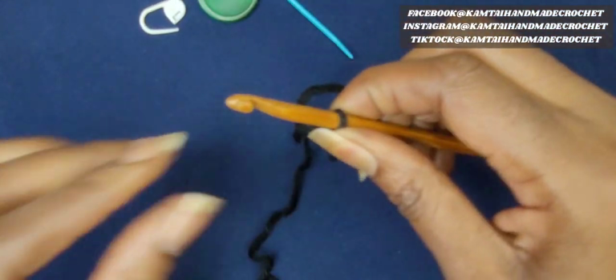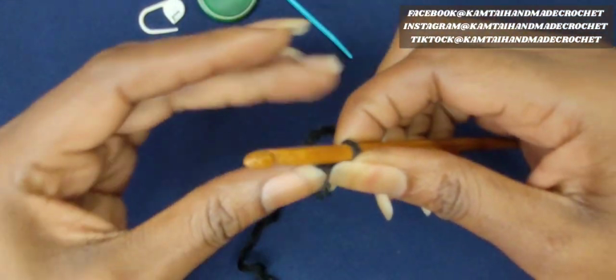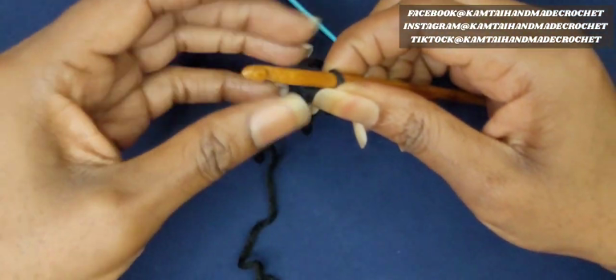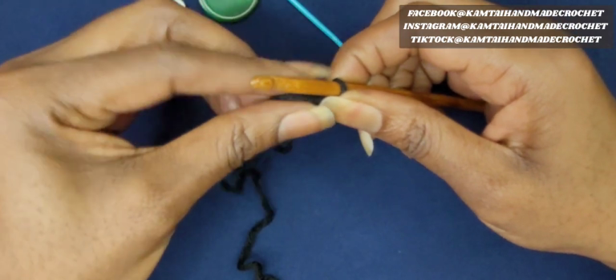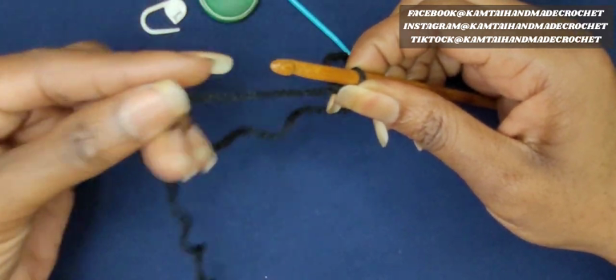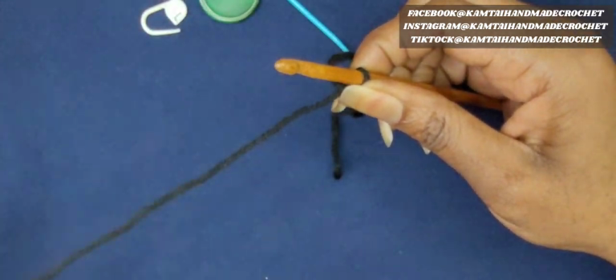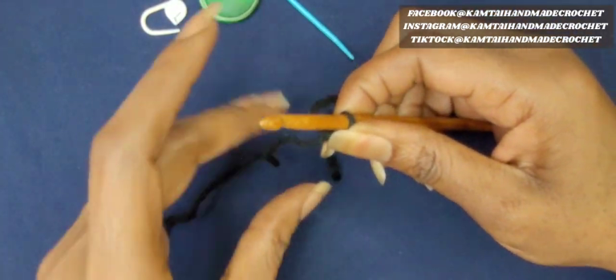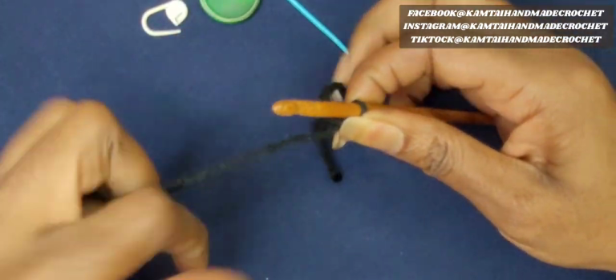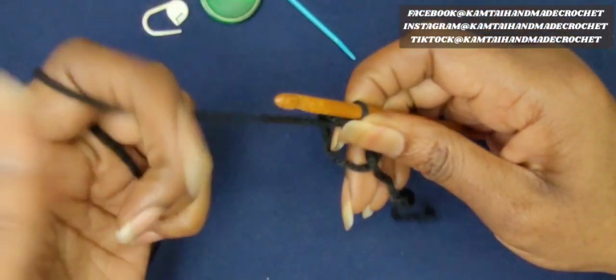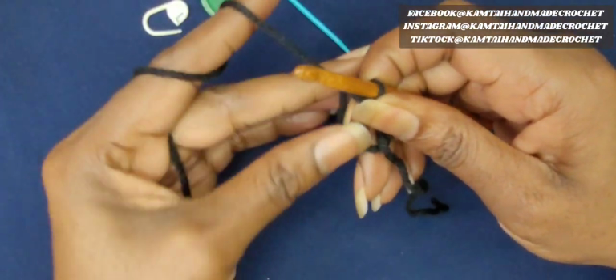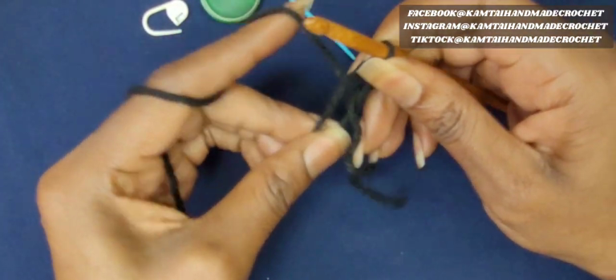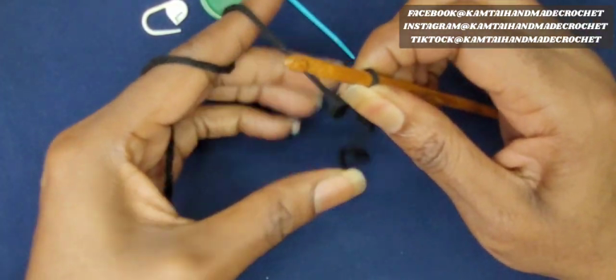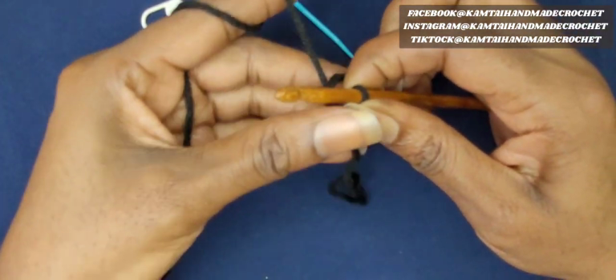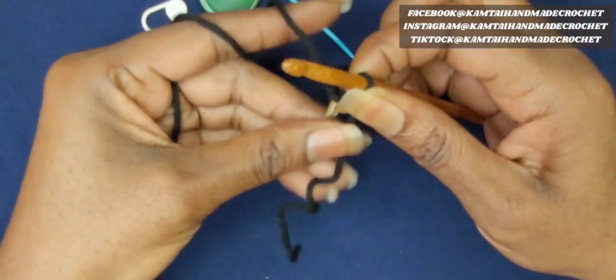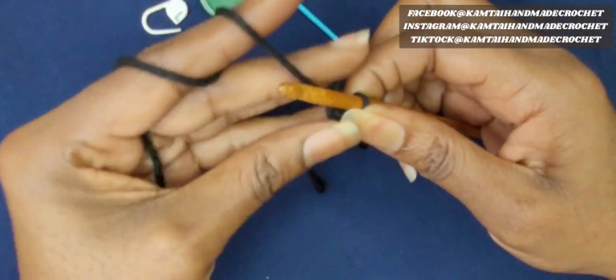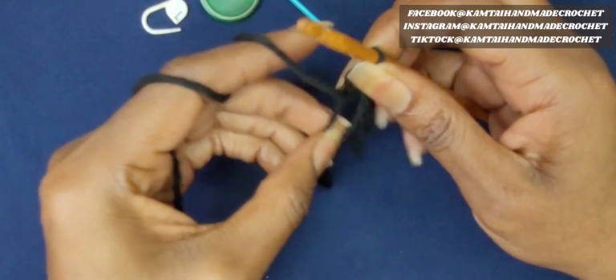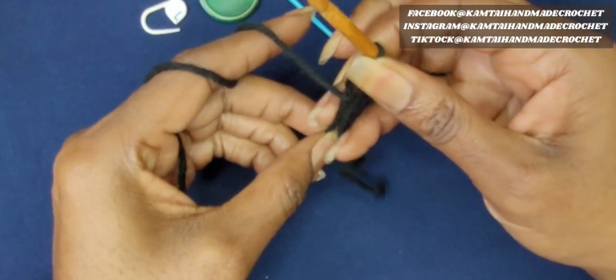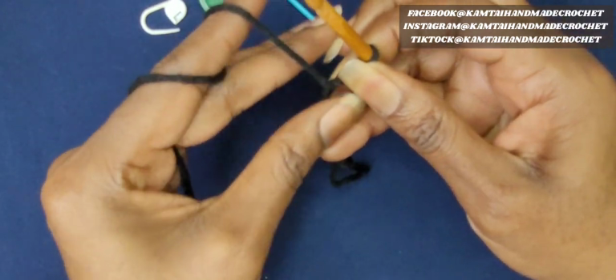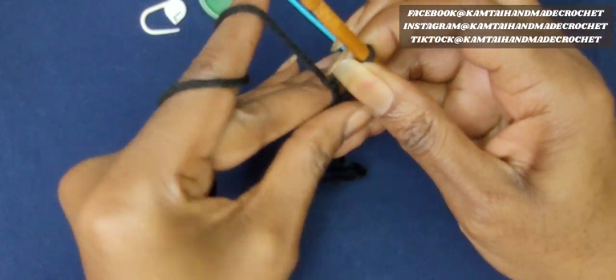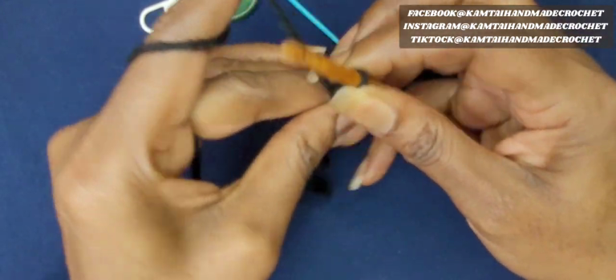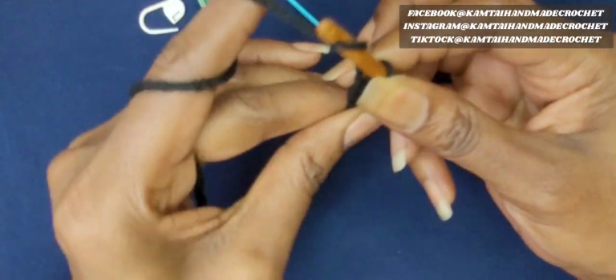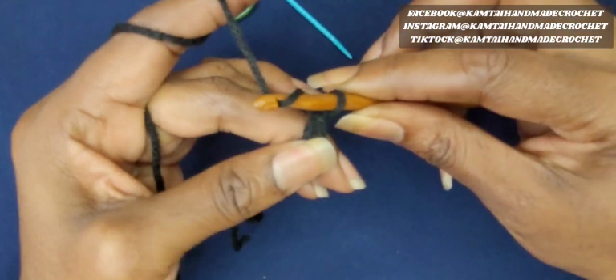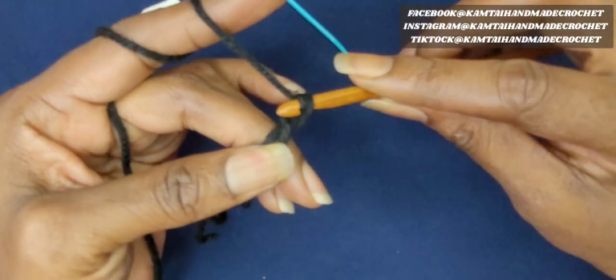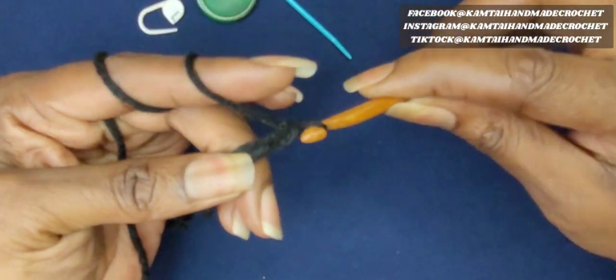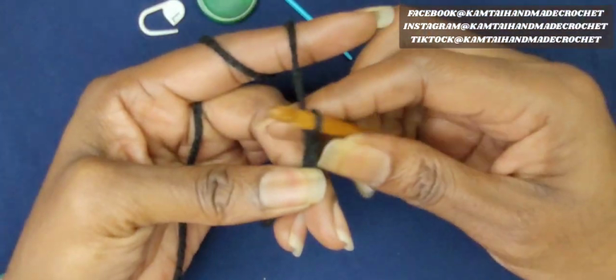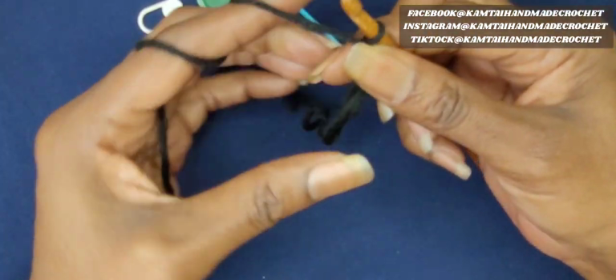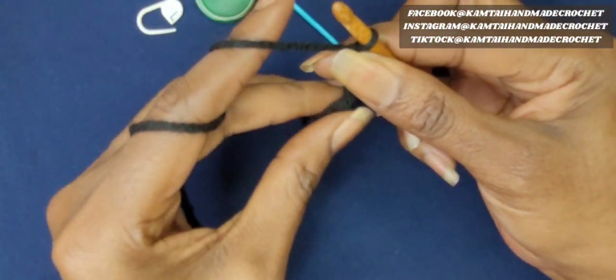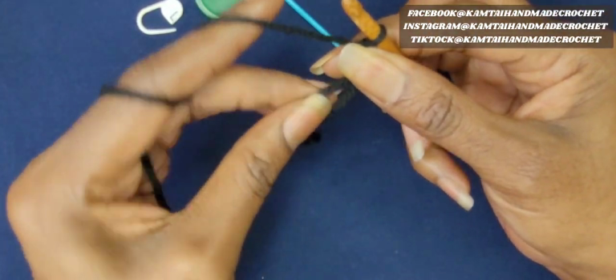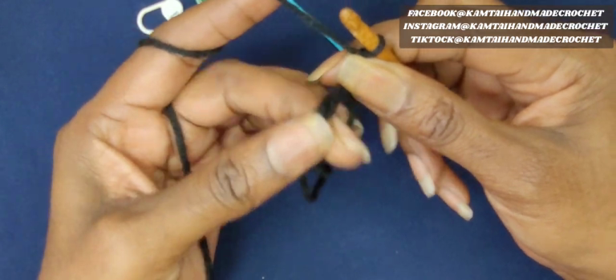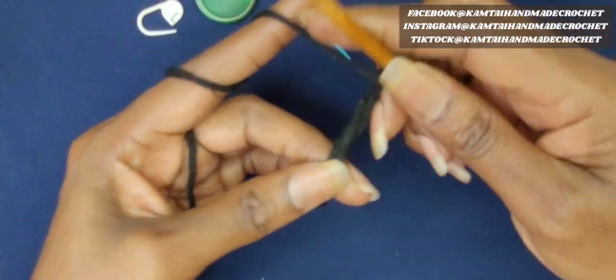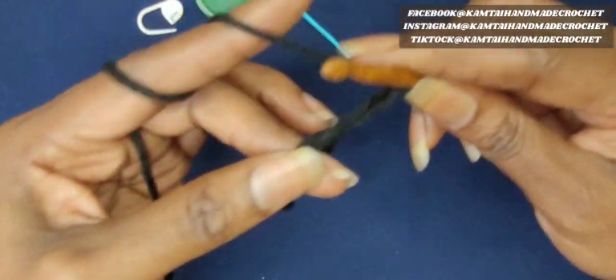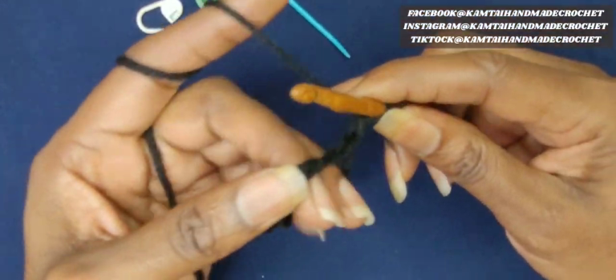You can use a 5-chain and then just bring your chain together in the 5th stitch, and then go ahead and double crochet 10 times into your circle.